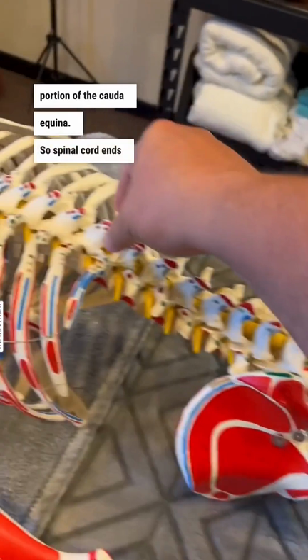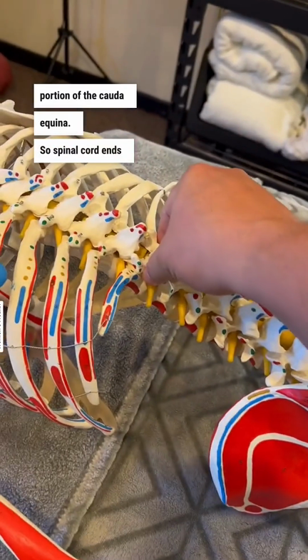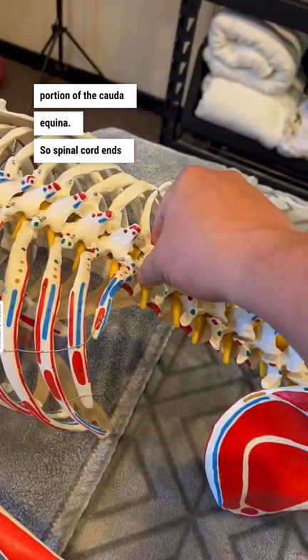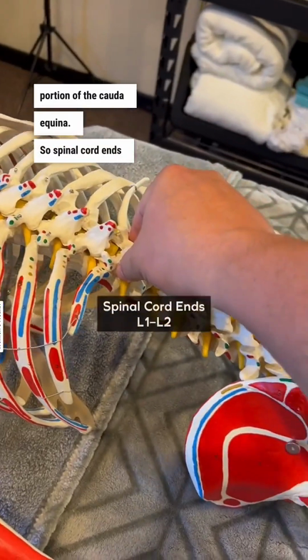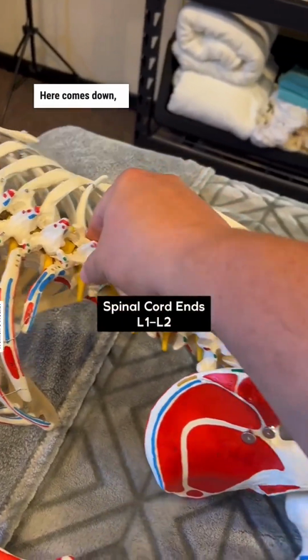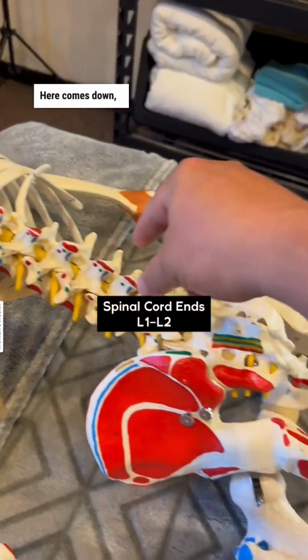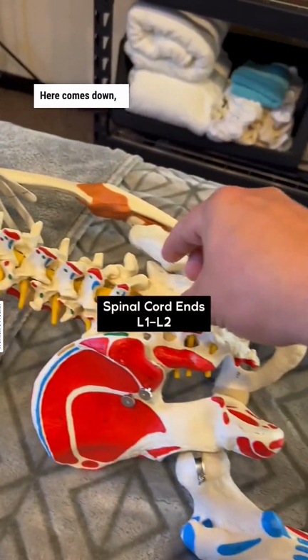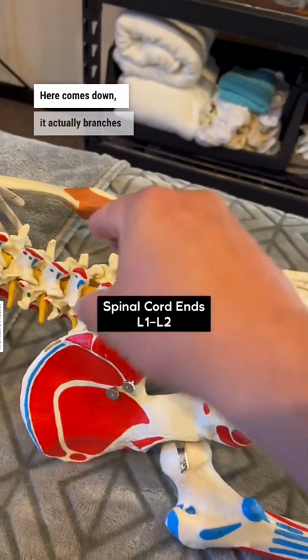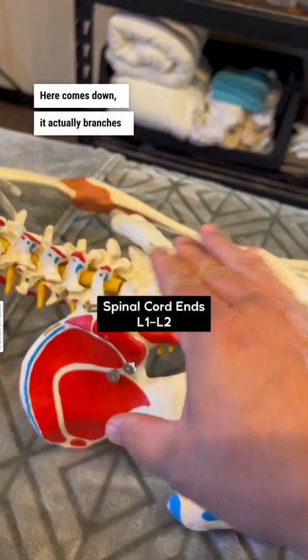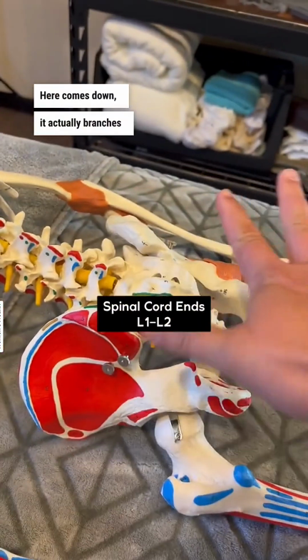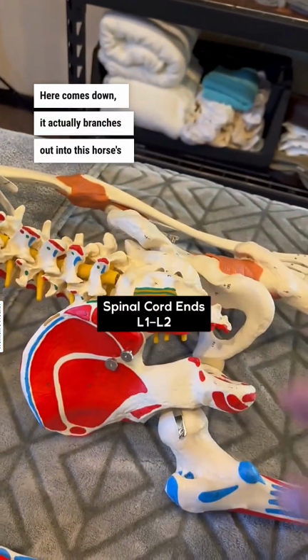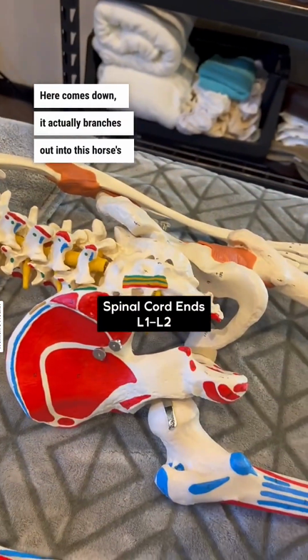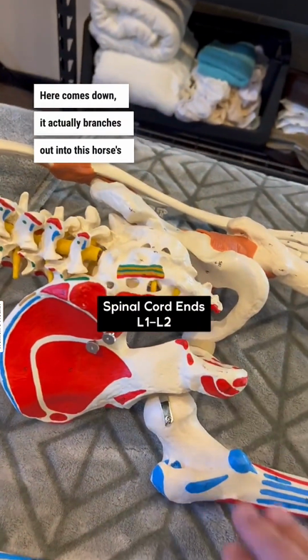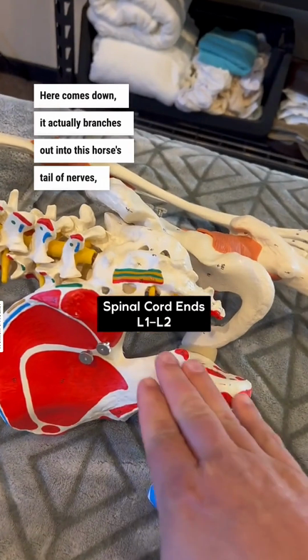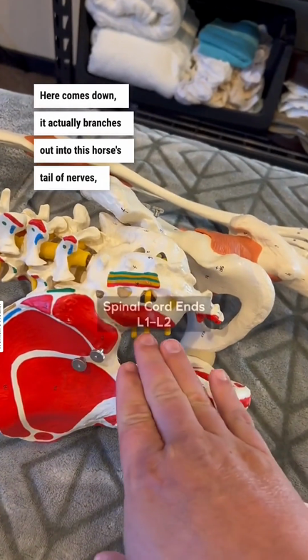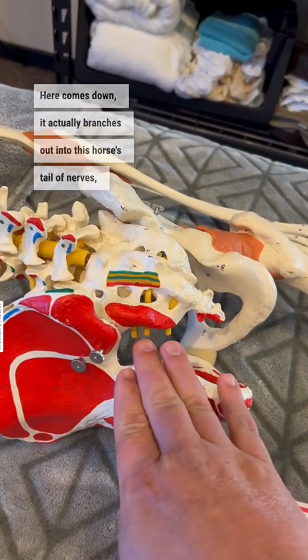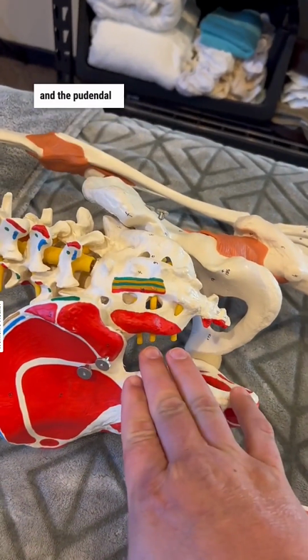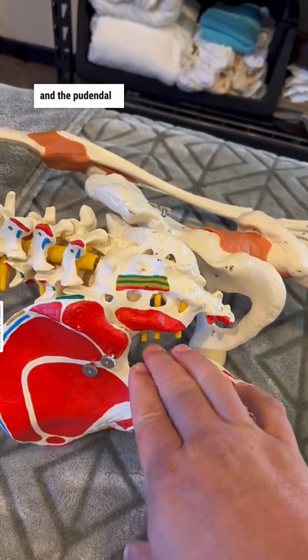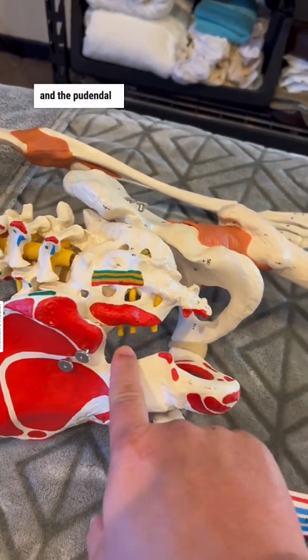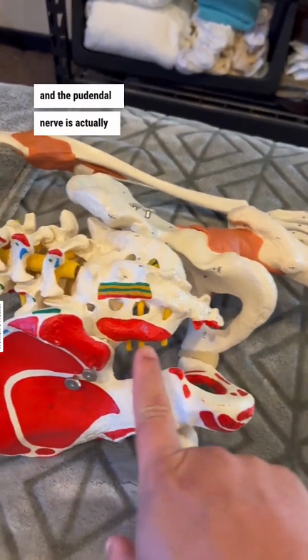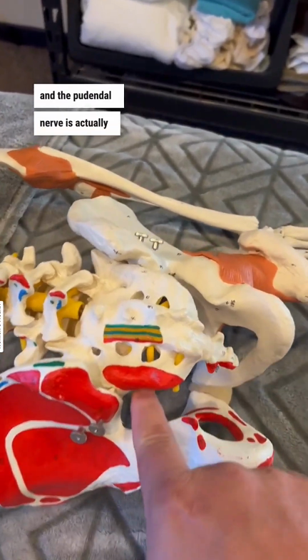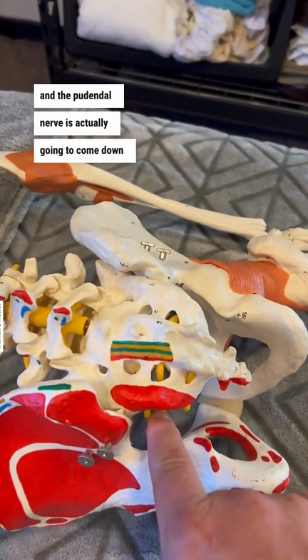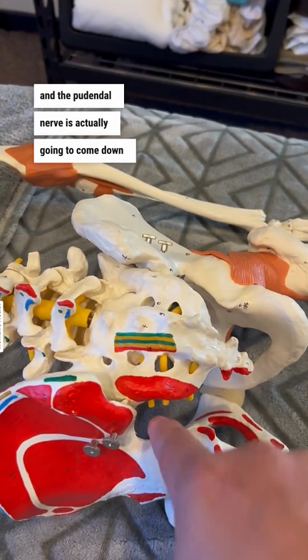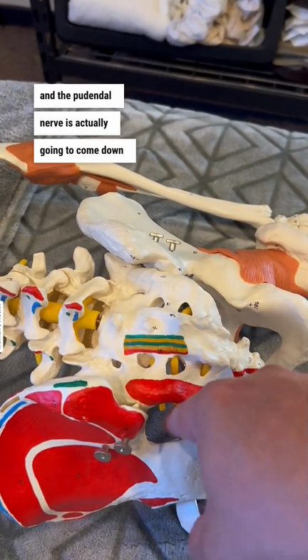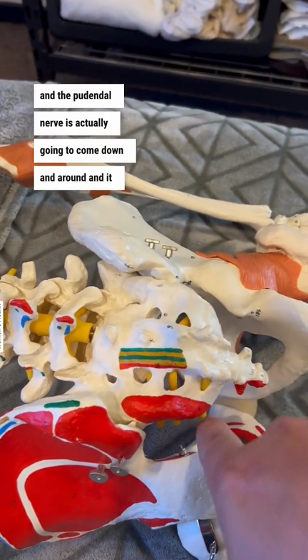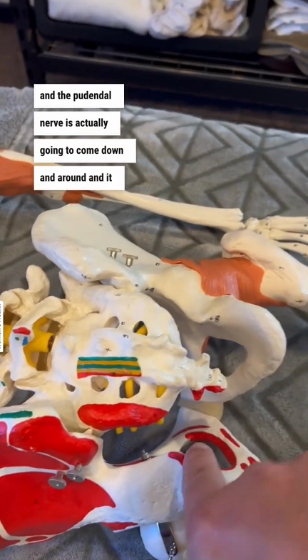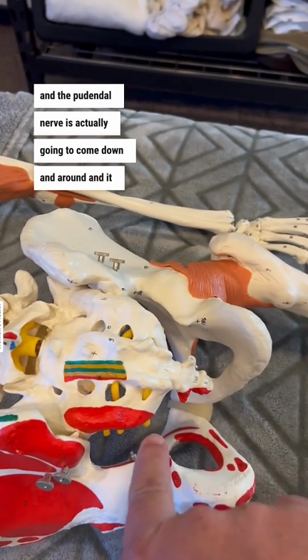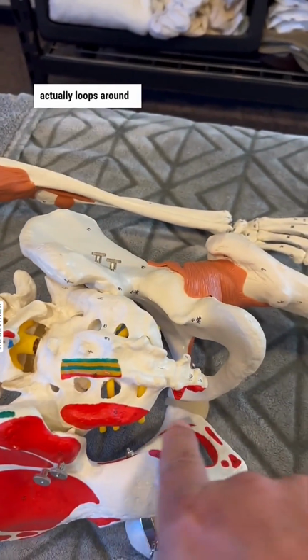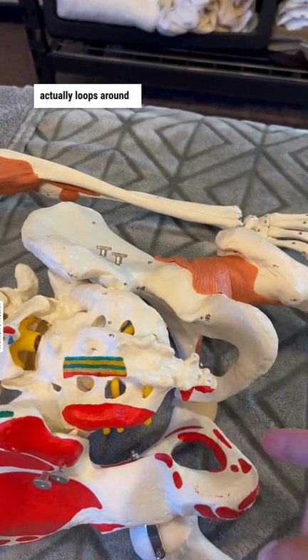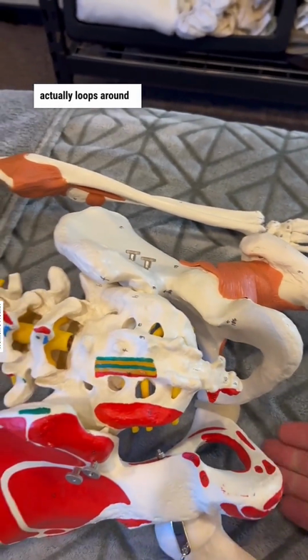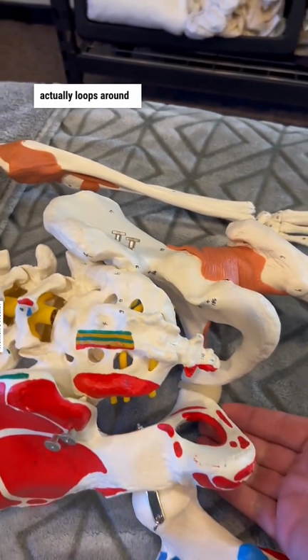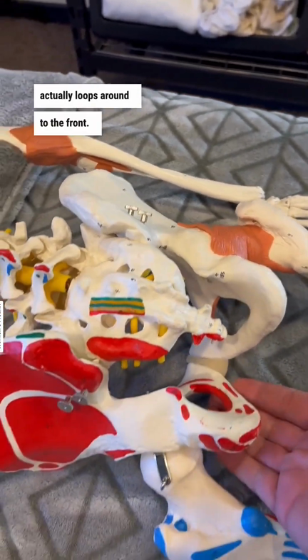The spinal cord ends up here, comes down, and it actually branches out into this horse's tail of nerves, and the pudendal nerve is actually going to come down and around — it actually loops around to the front.